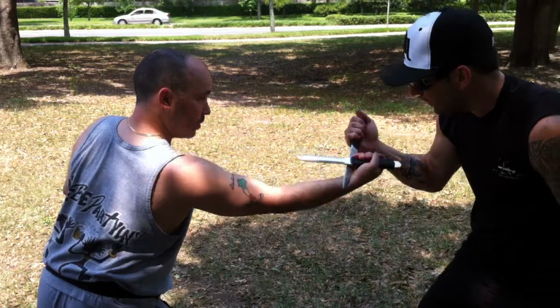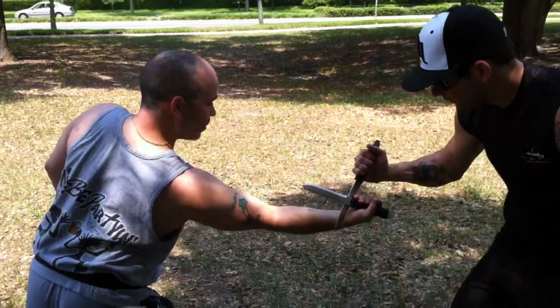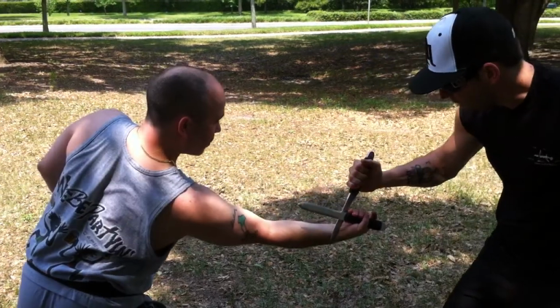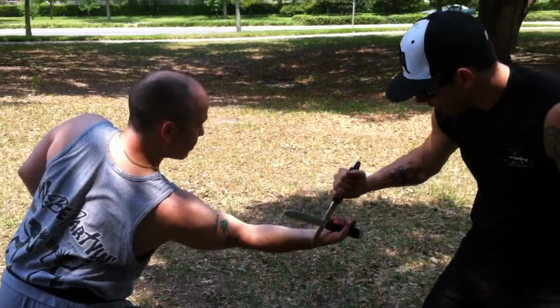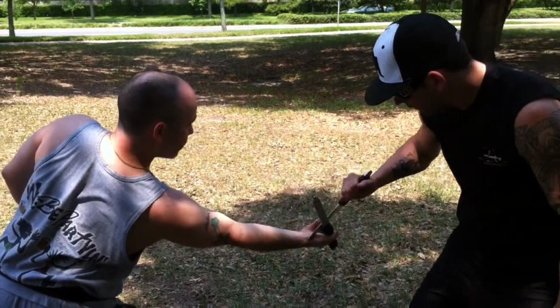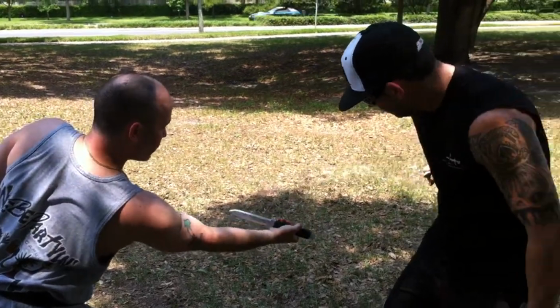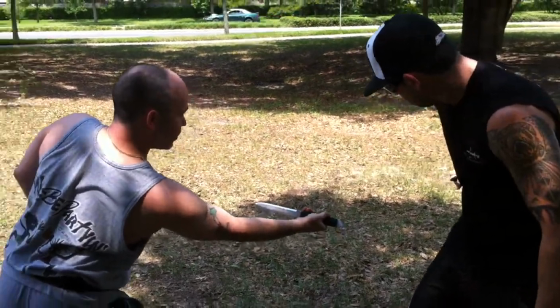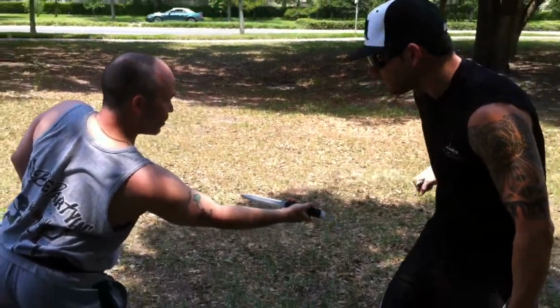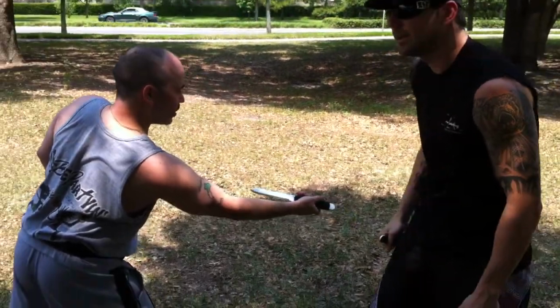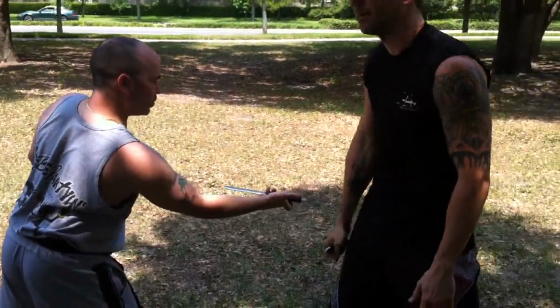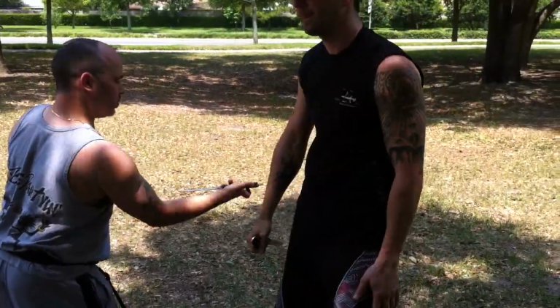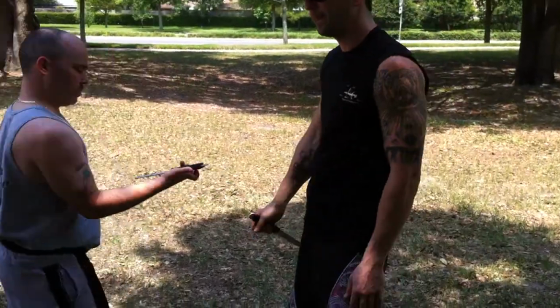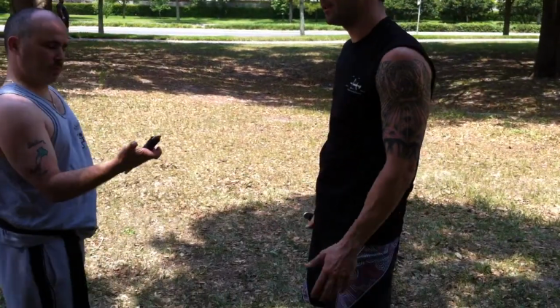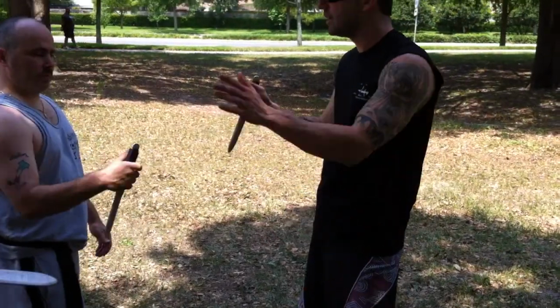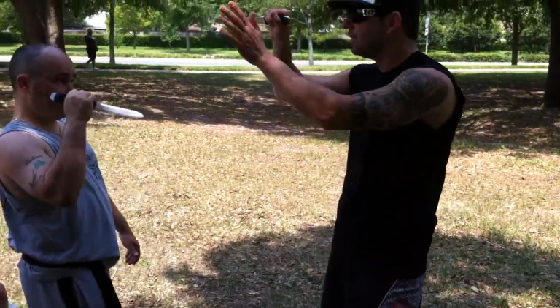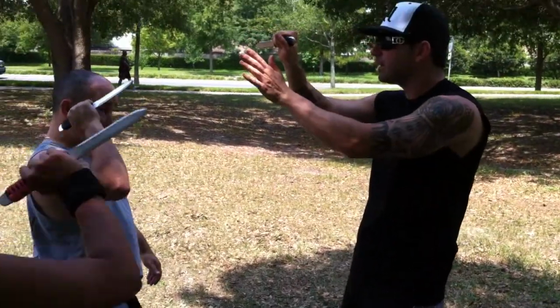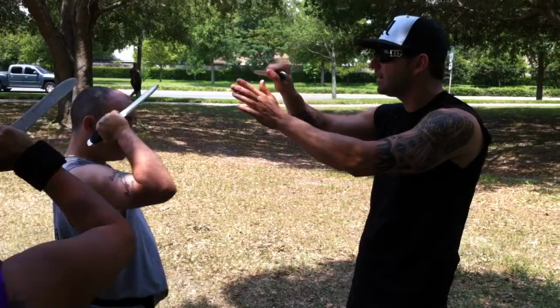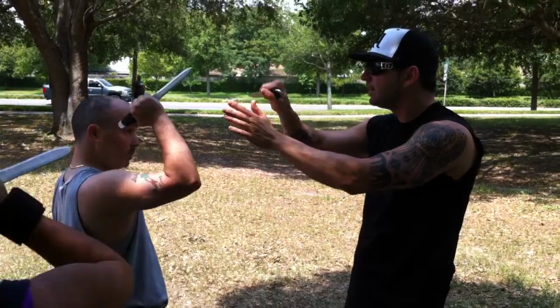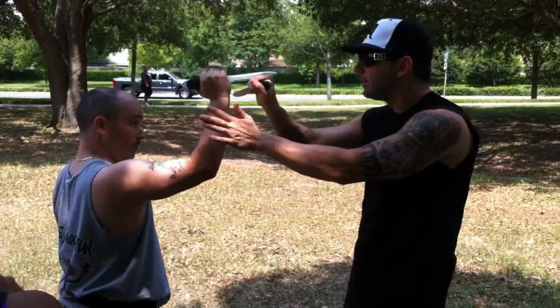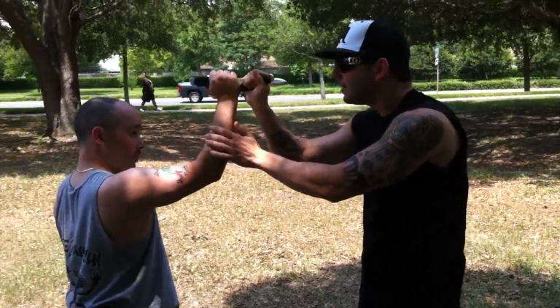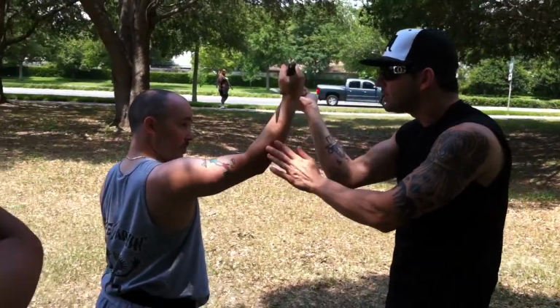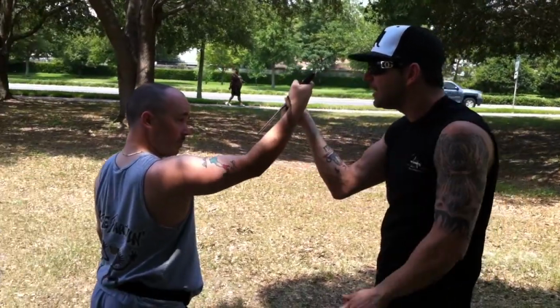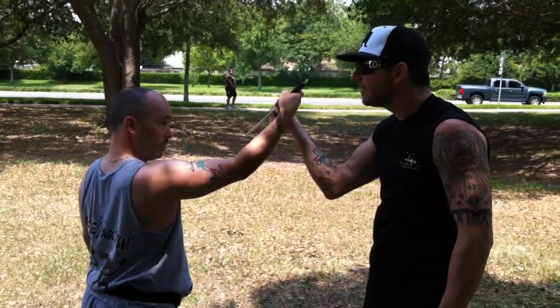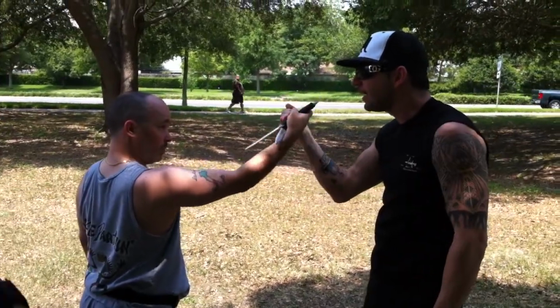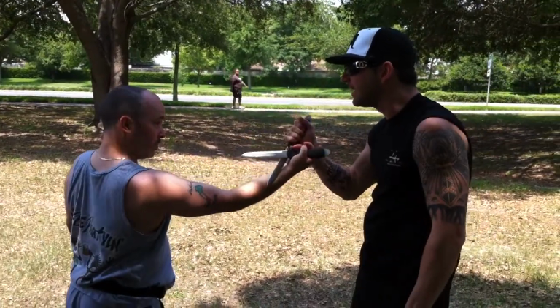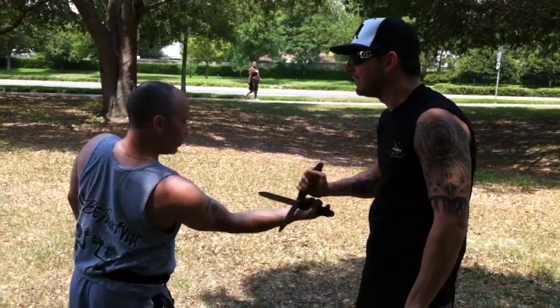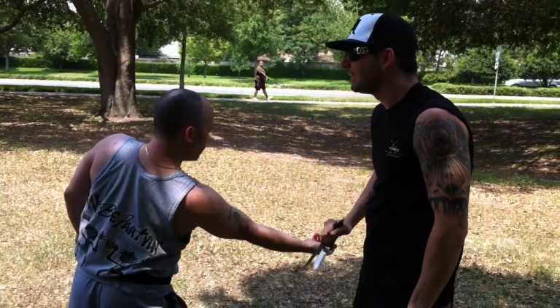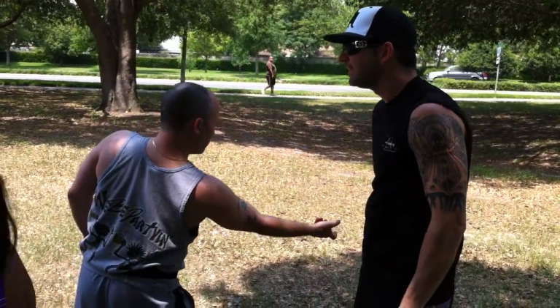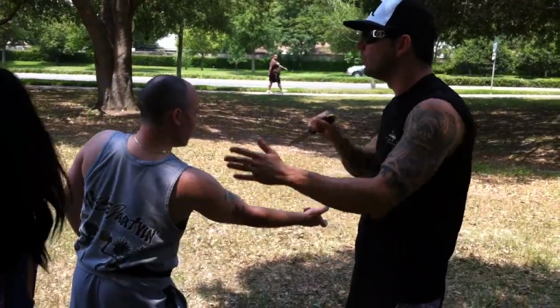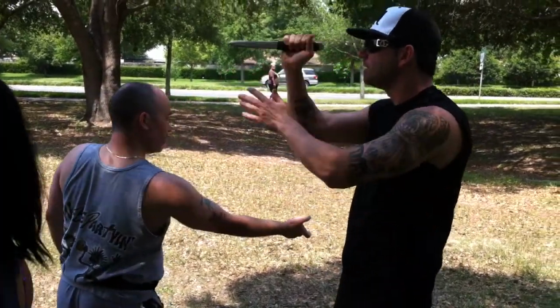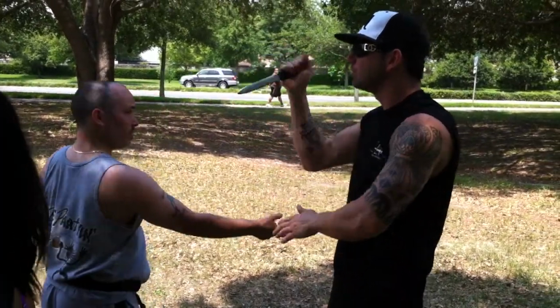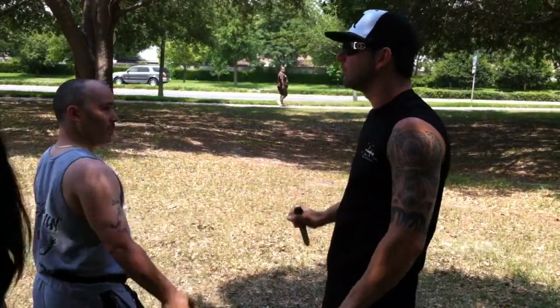There. Turn, extend out. Okay, so it's this way, this way, back again. So 1, 2, 3.